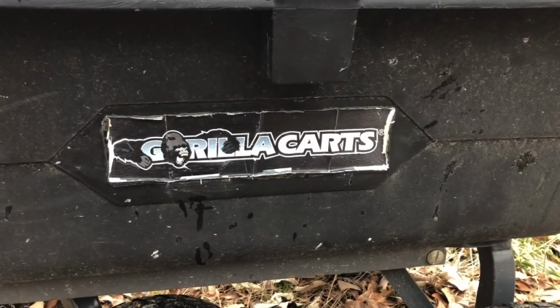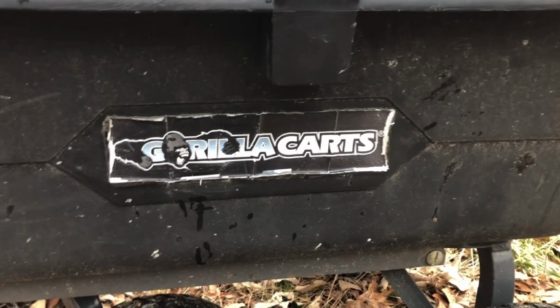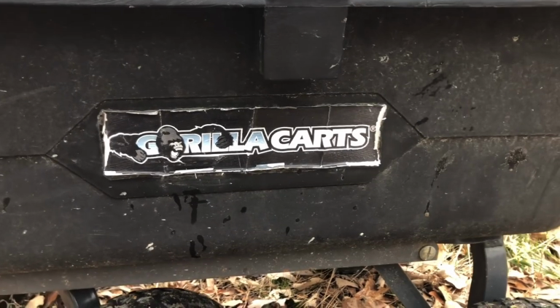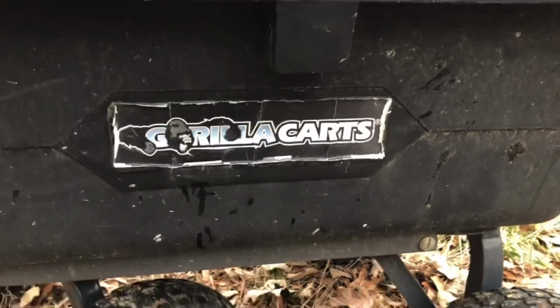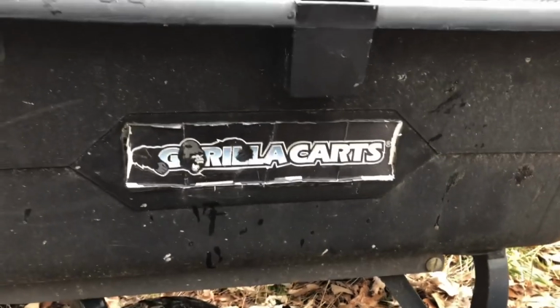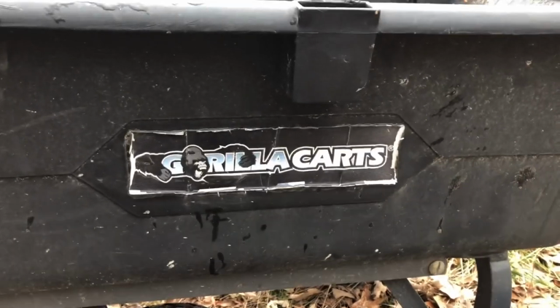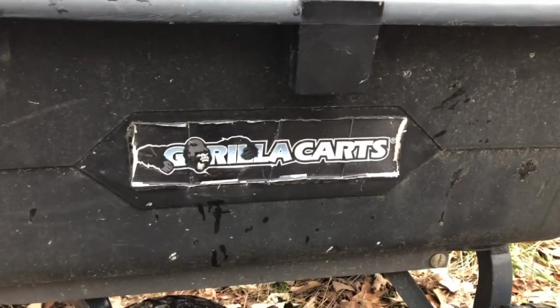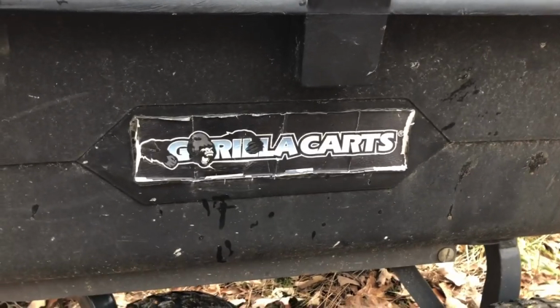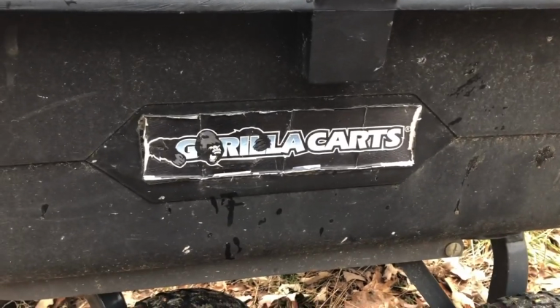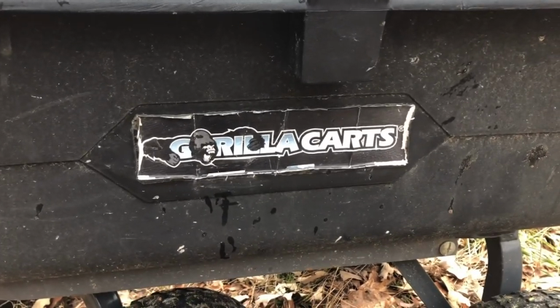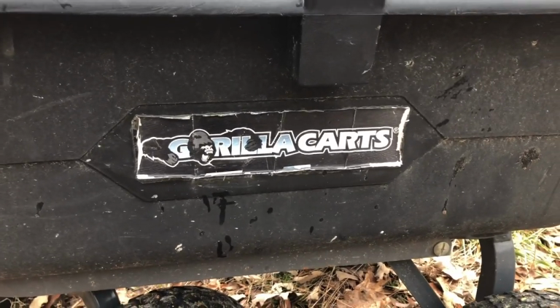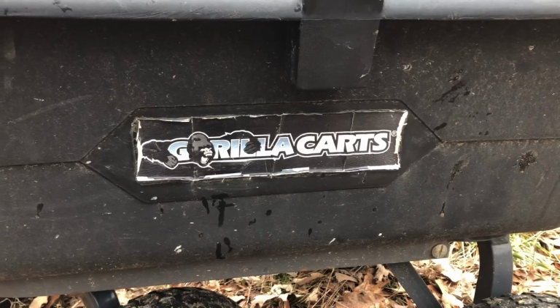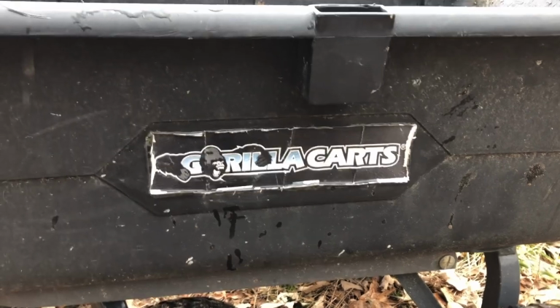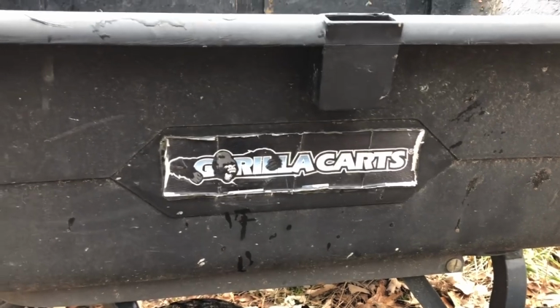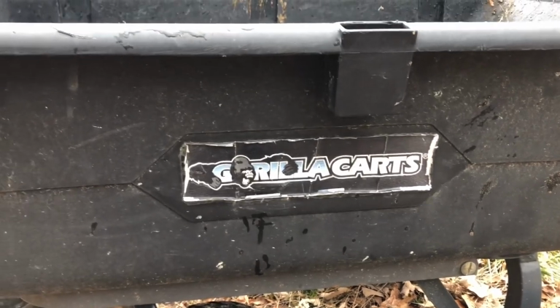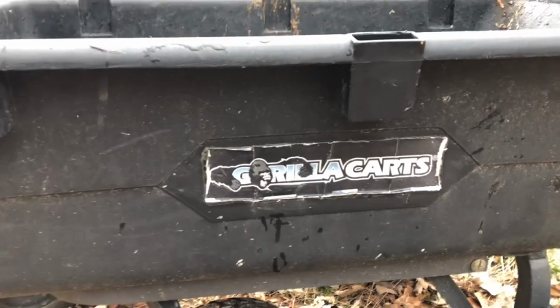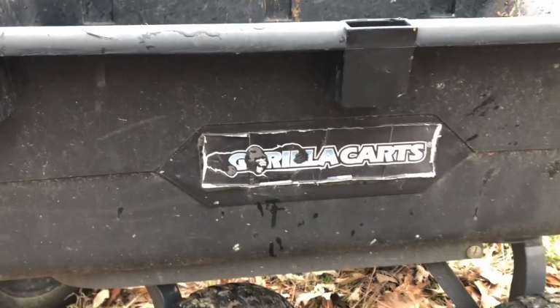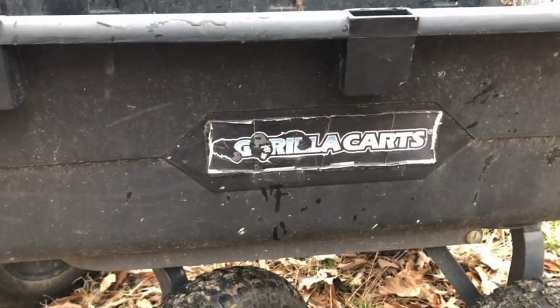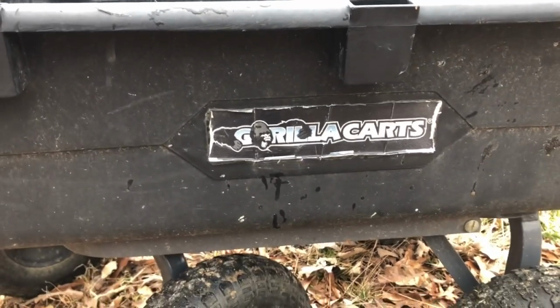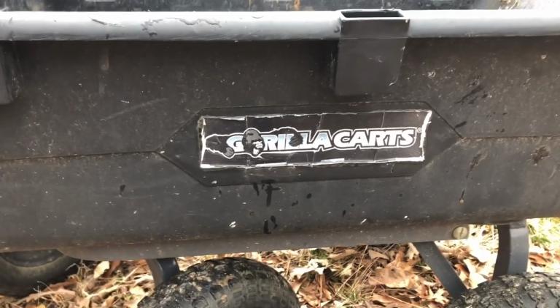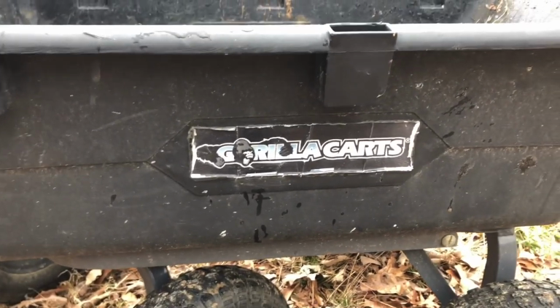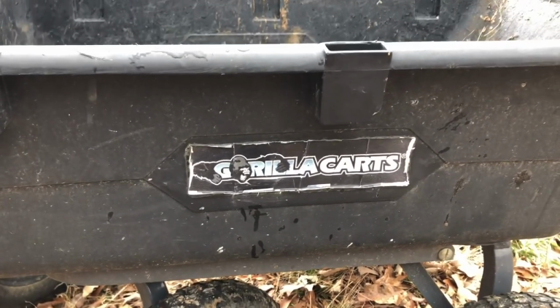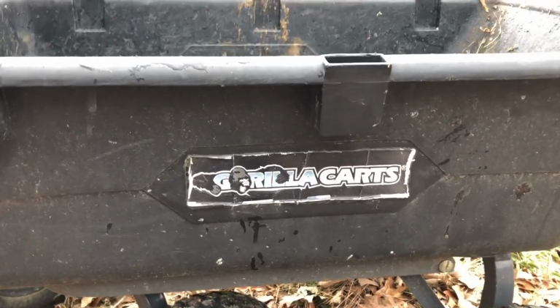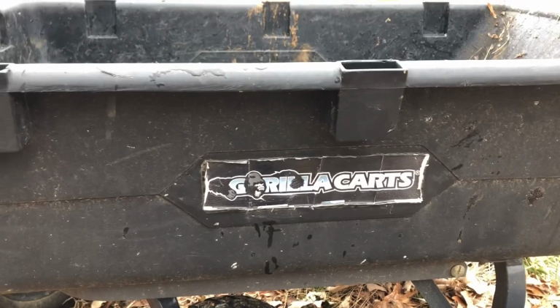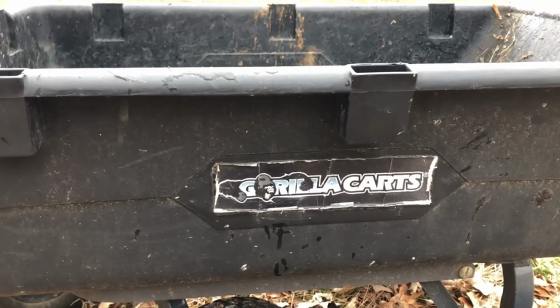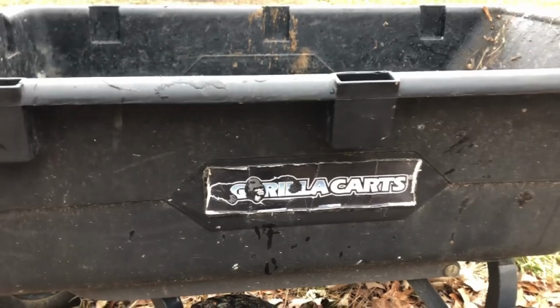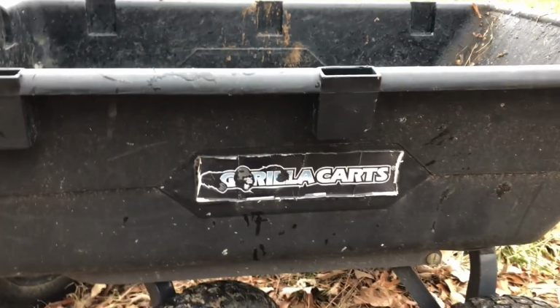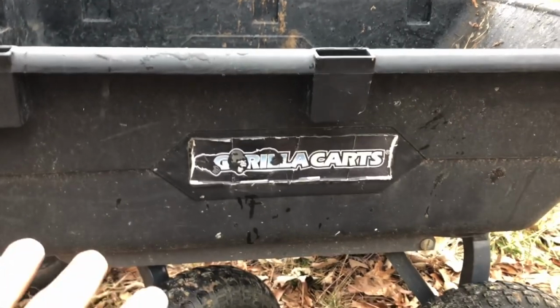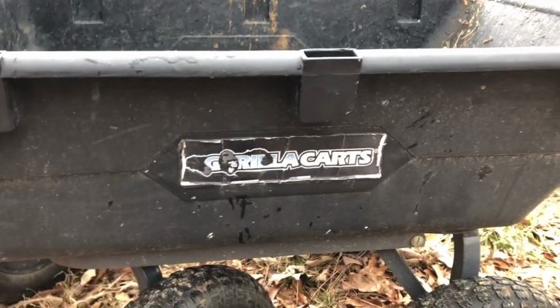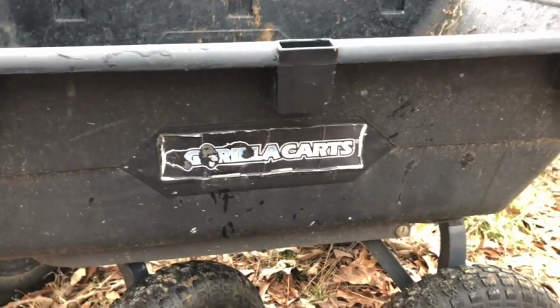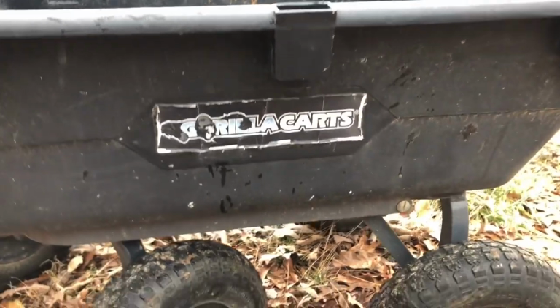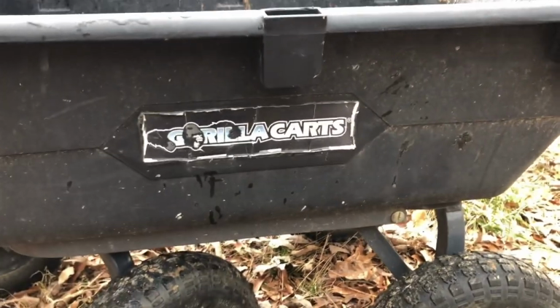What's up folks? There it is — the Gorilla Kart. This is the 1,100 pound capacity model. I believe it may be 1,000 or 1,200 — I need to look that up — but it's the big one. It's the heavy duty model.